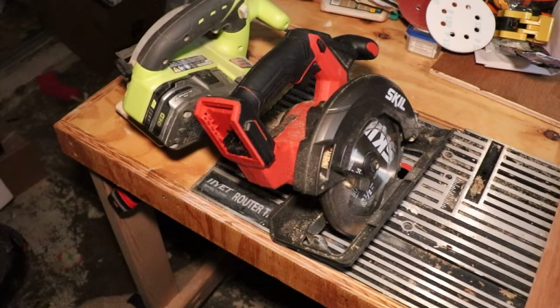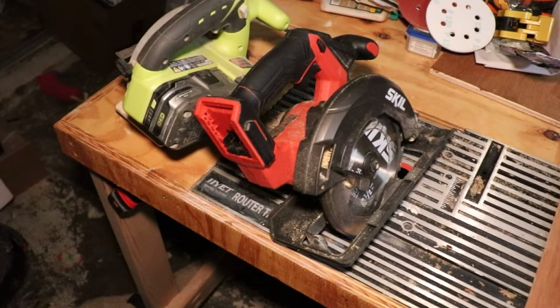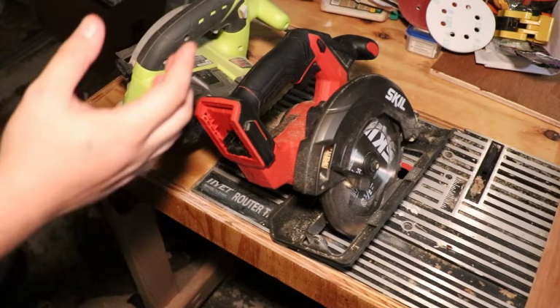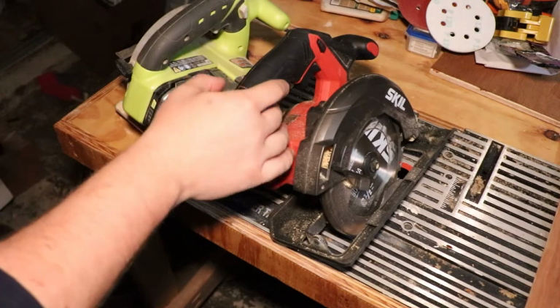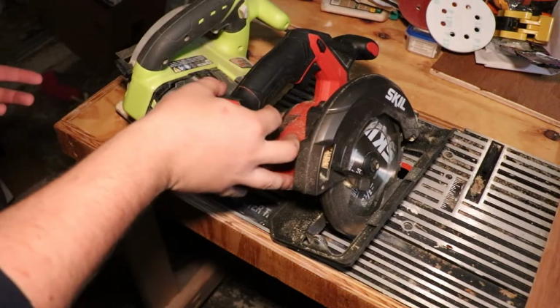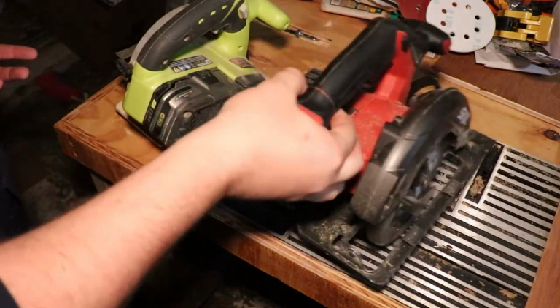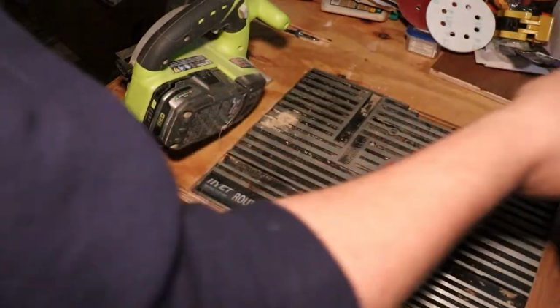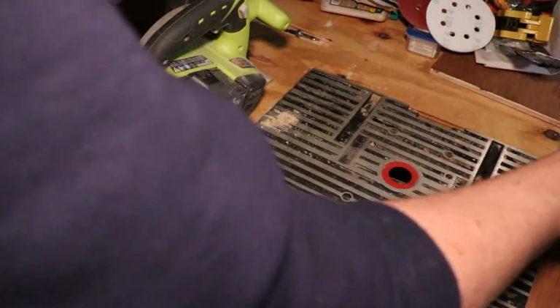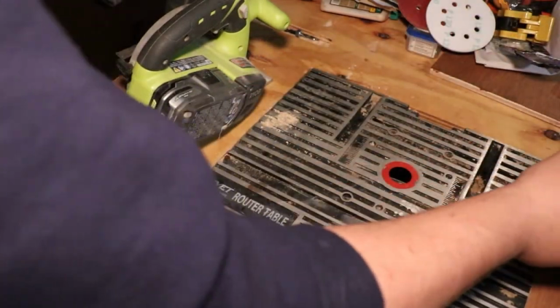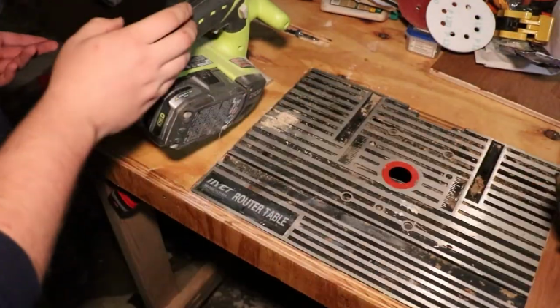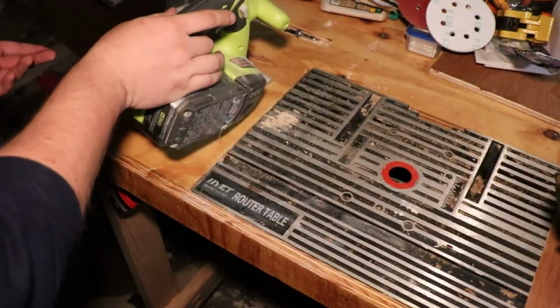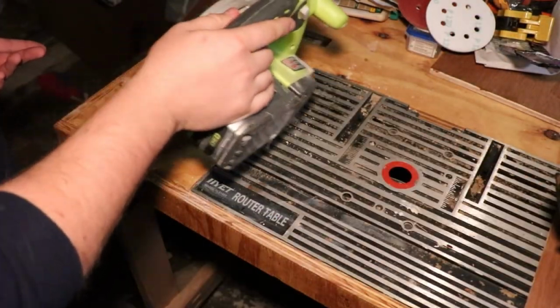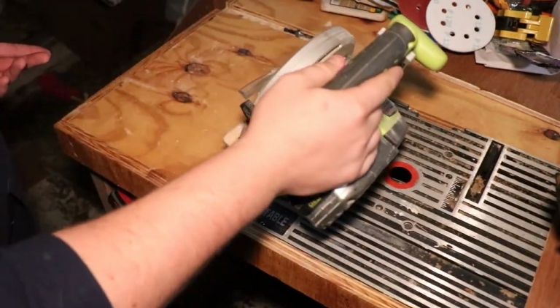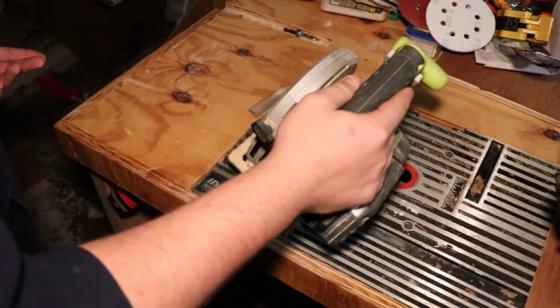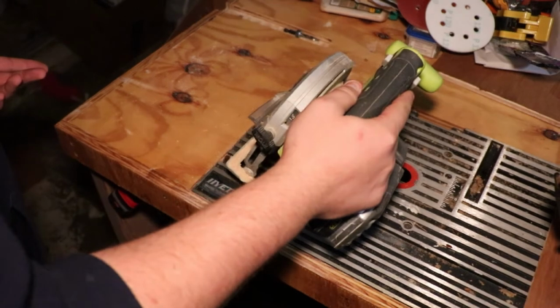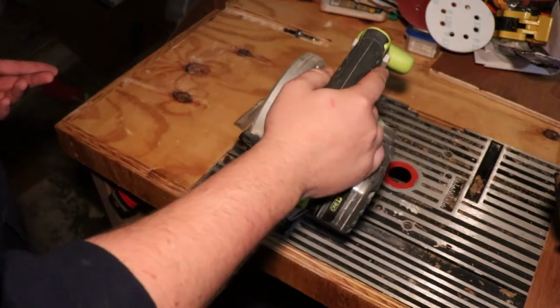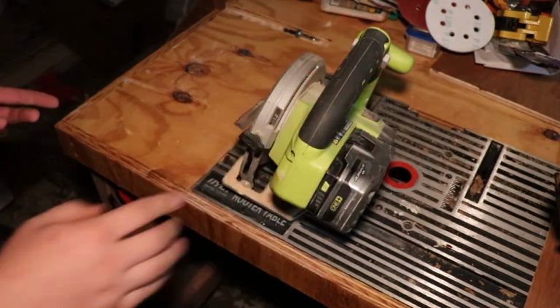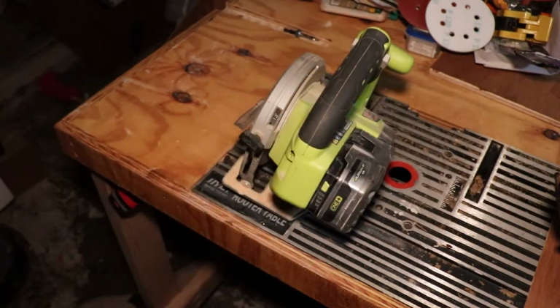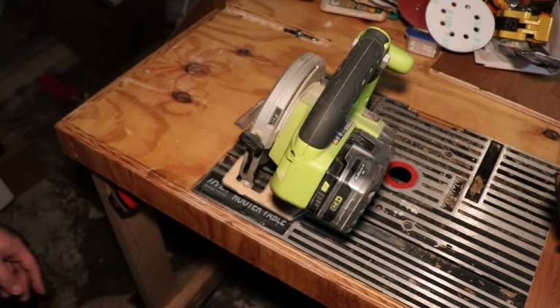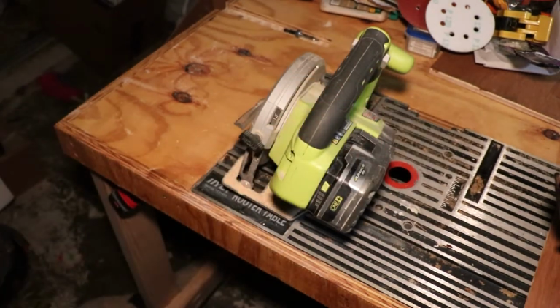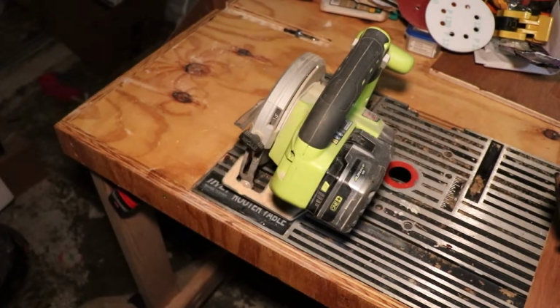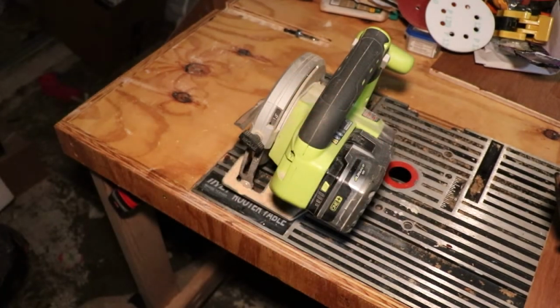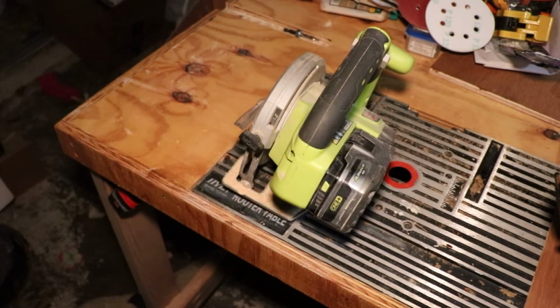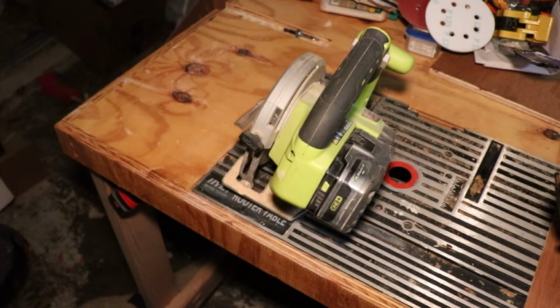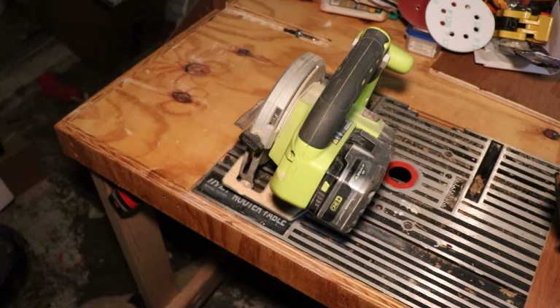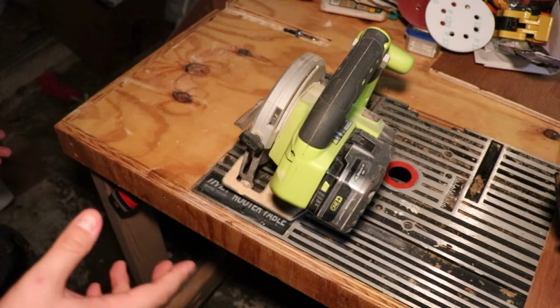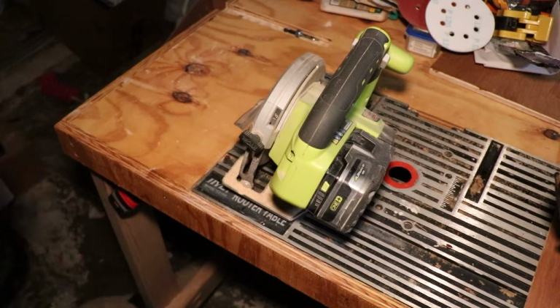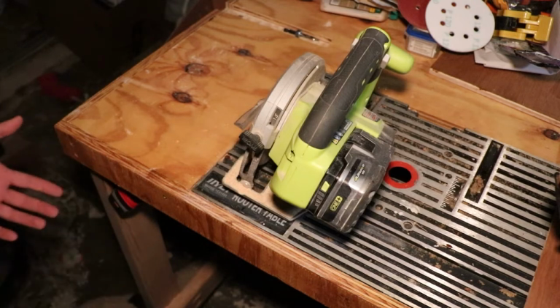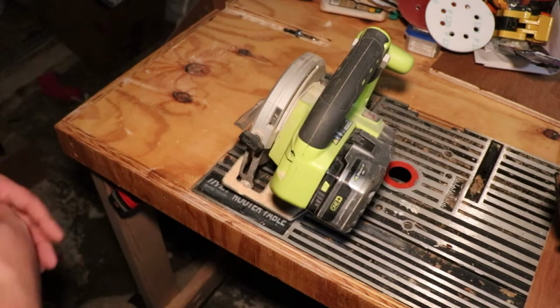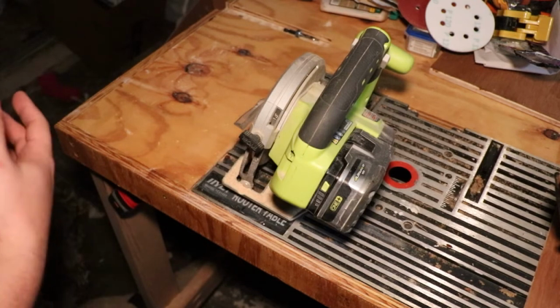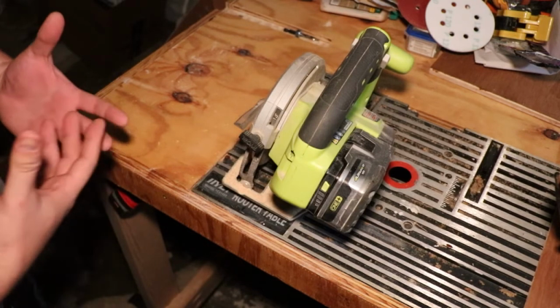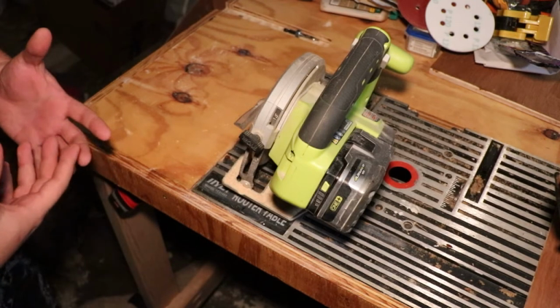I've owned the Ryobi Circular Saw for a couple of years now — I want to say probably six or seven years even. As you can see, the saw has gotten some use. It works fine. I just wanted a second saw.